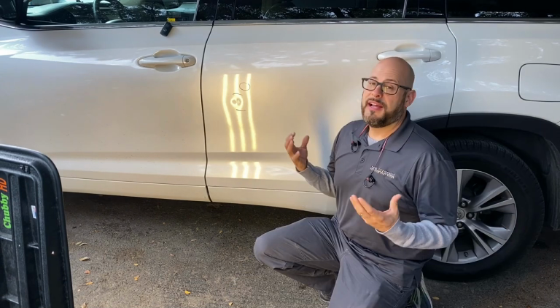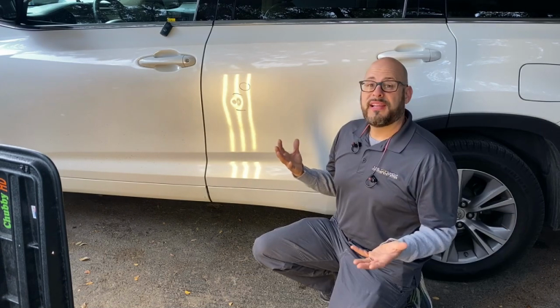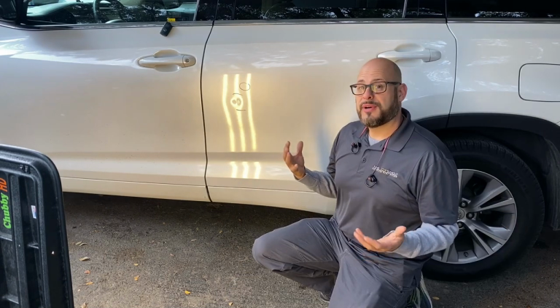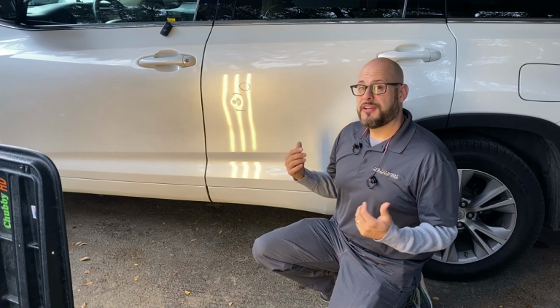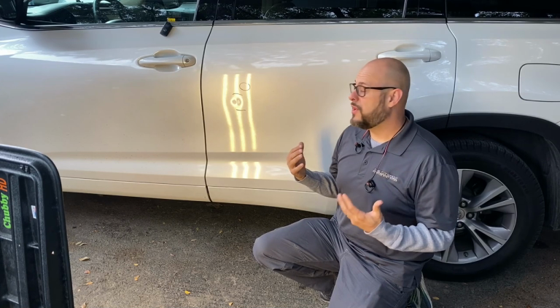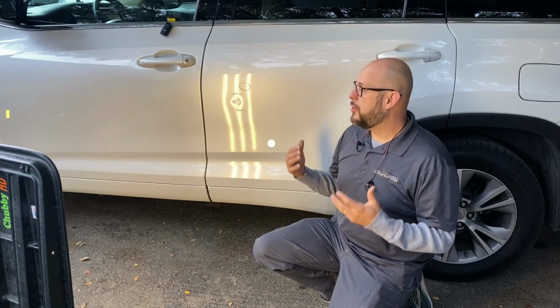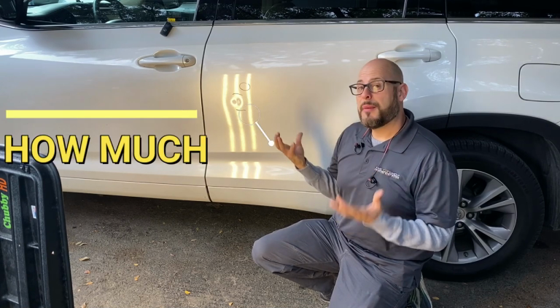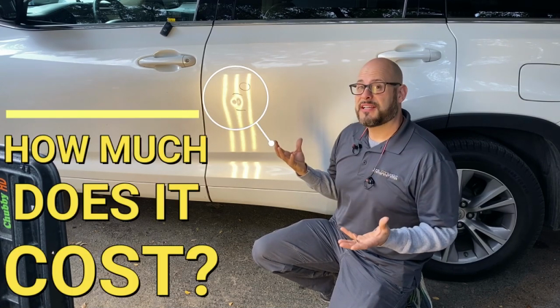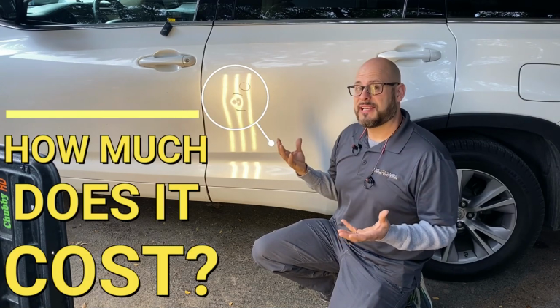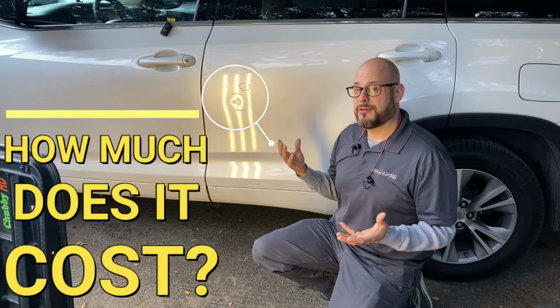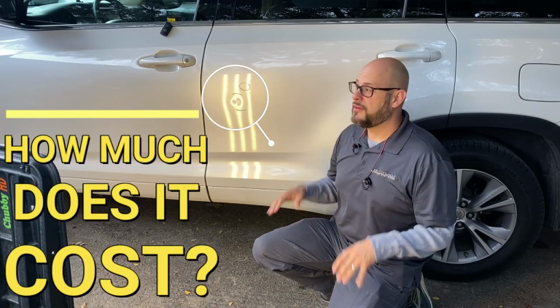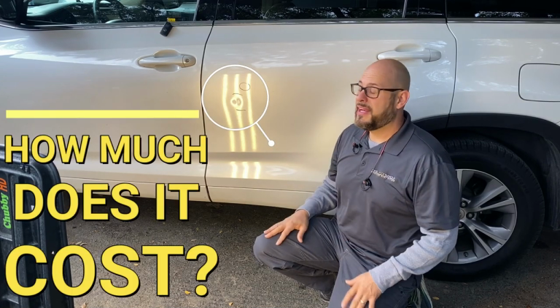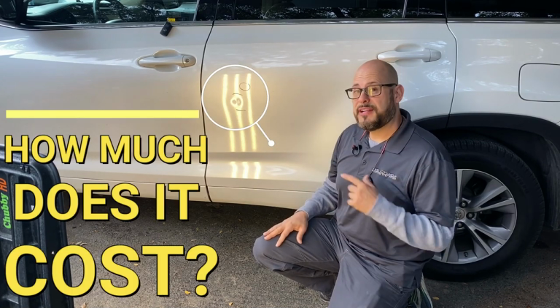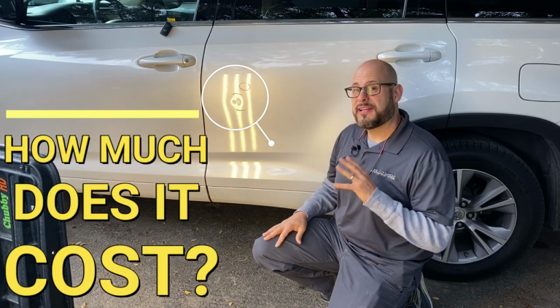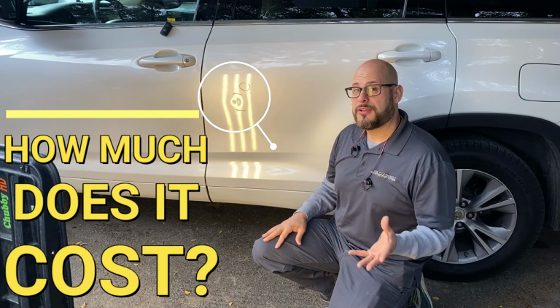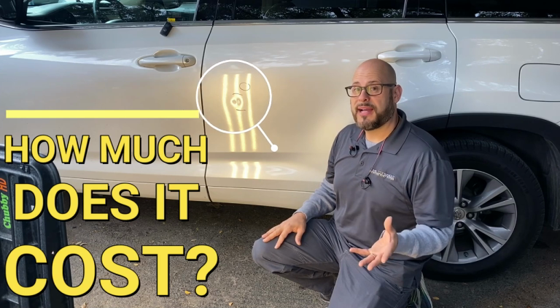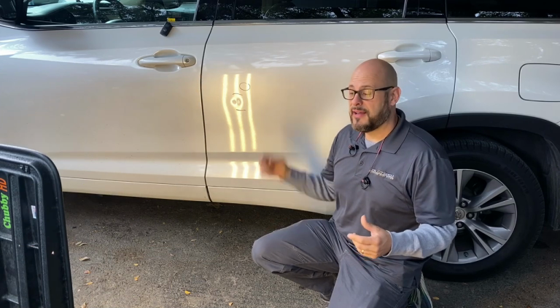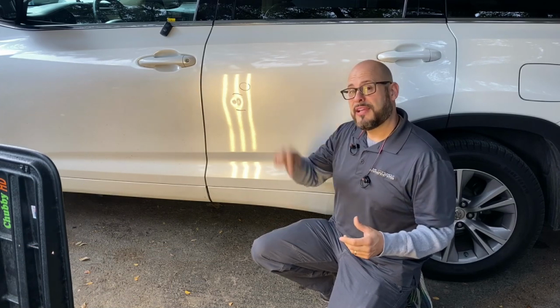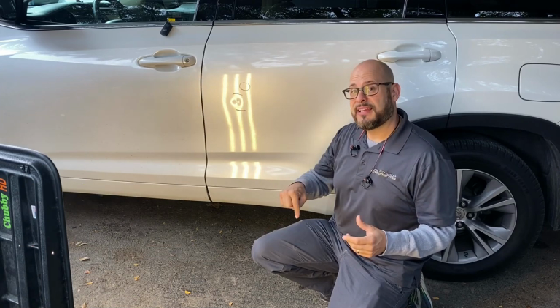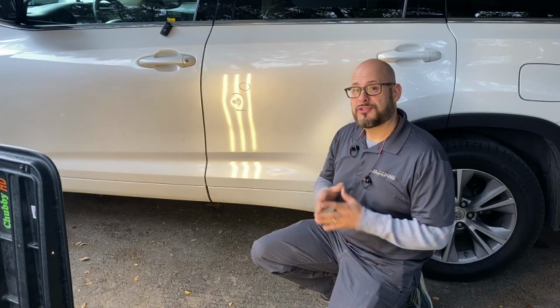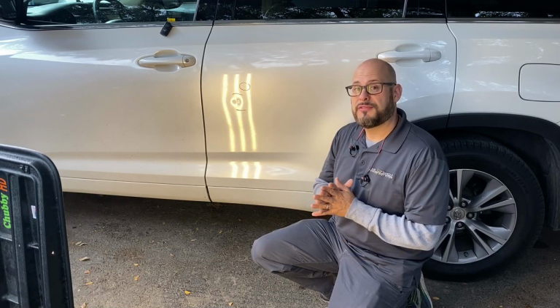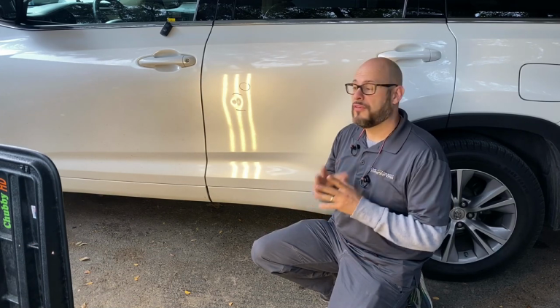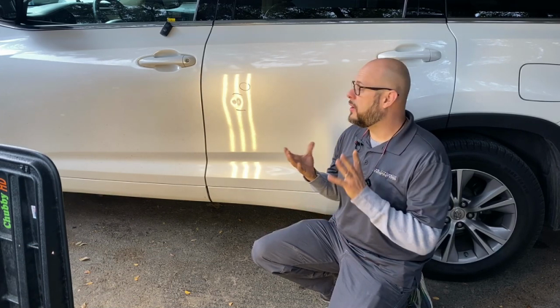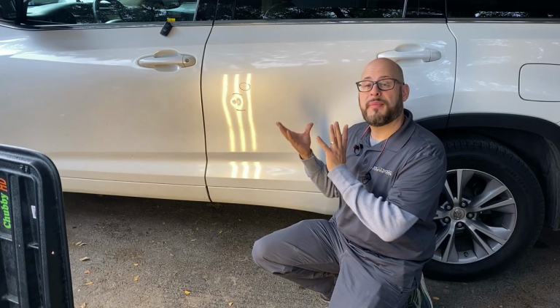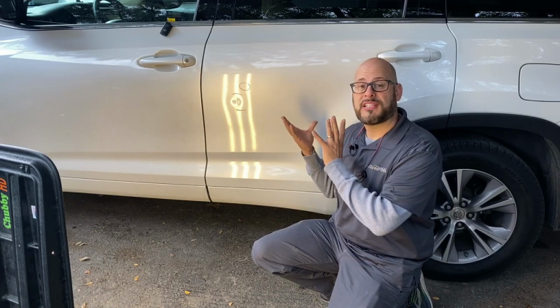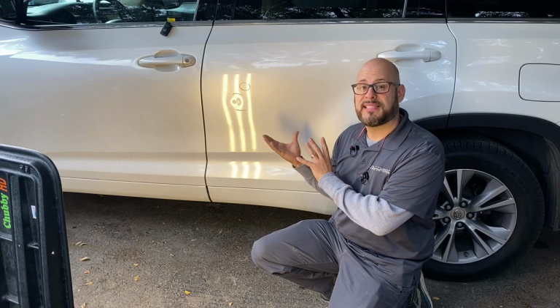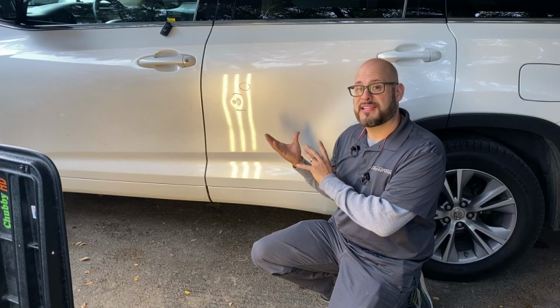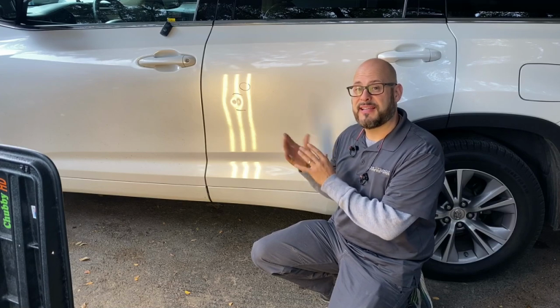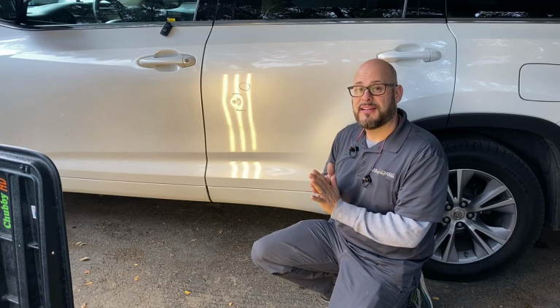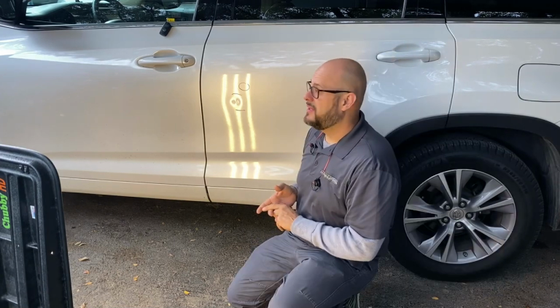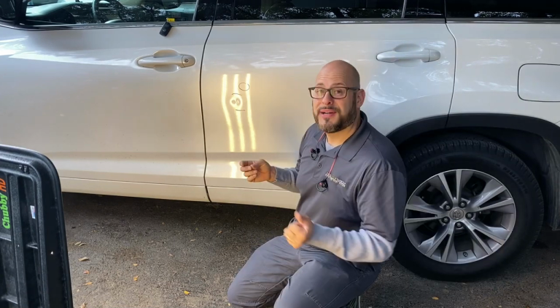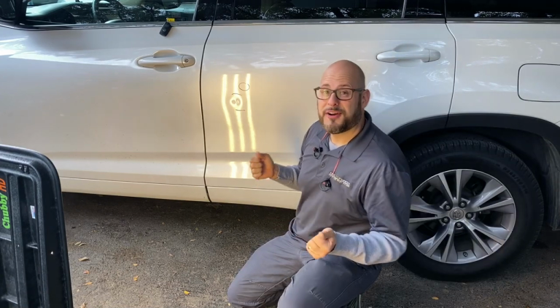It's a really common question to want to know how much it costs to get a dent repaired. If you're interested in how we do our pricing, I'll leave a link in the description for a video on me actually pricing this exact dent. Let's go ahead and get started.